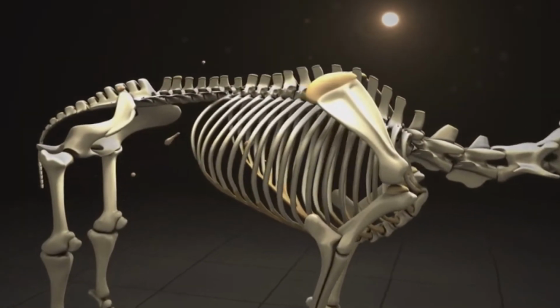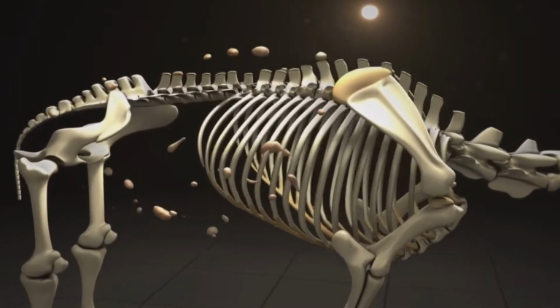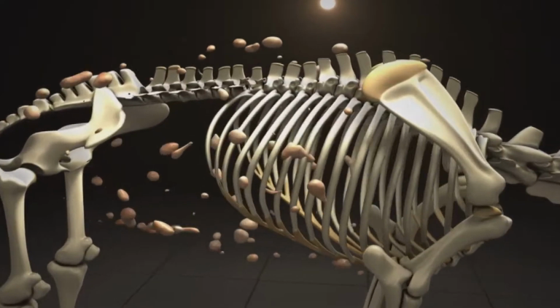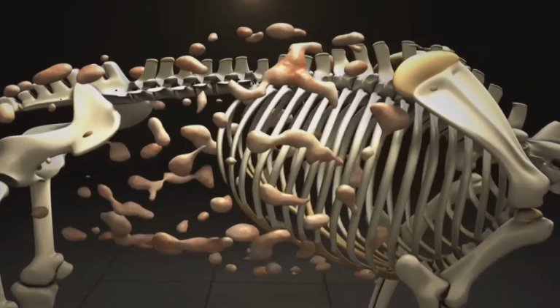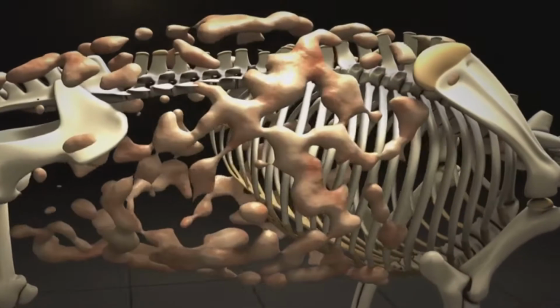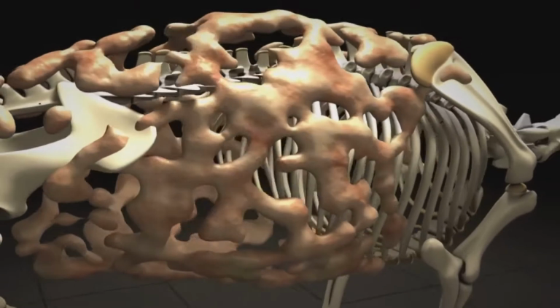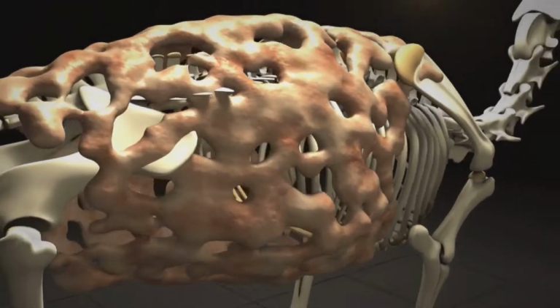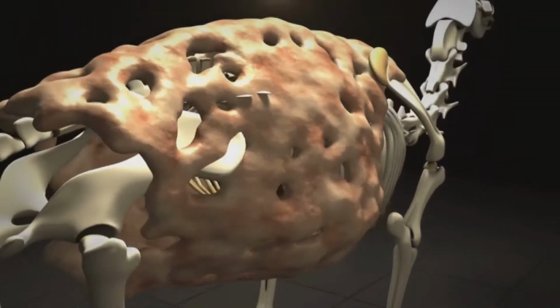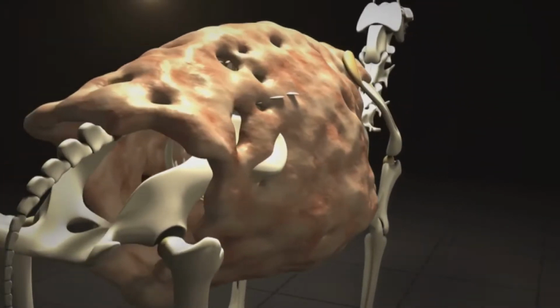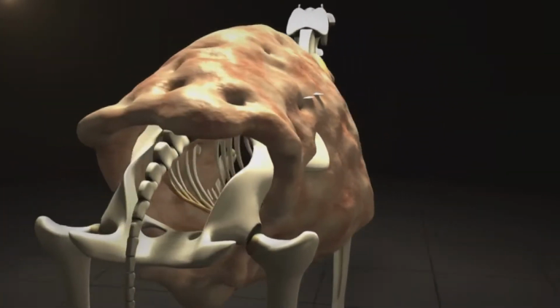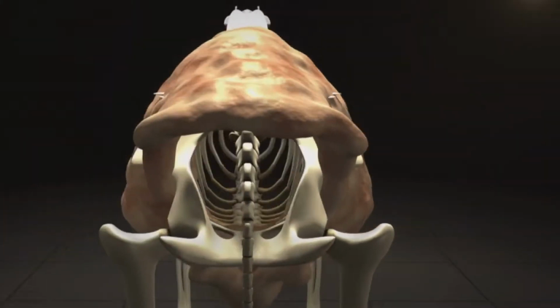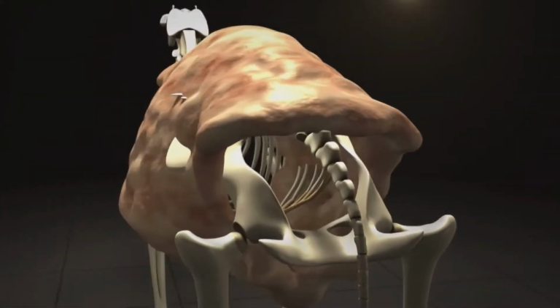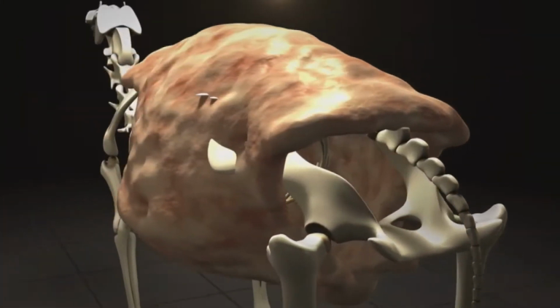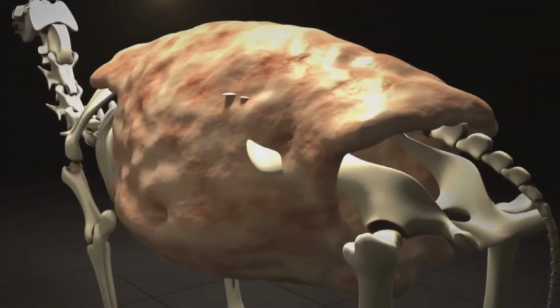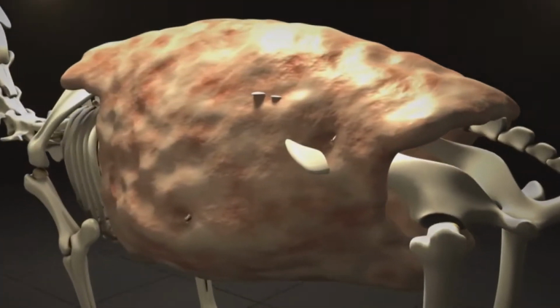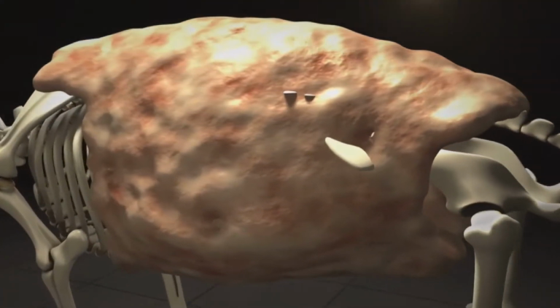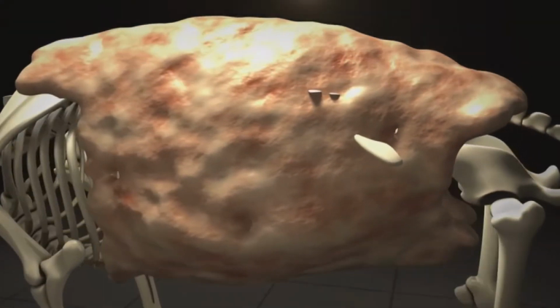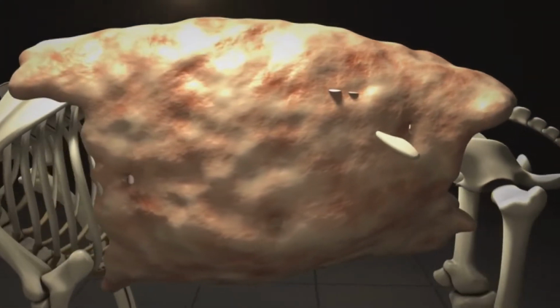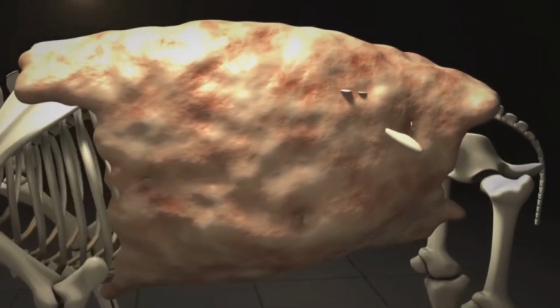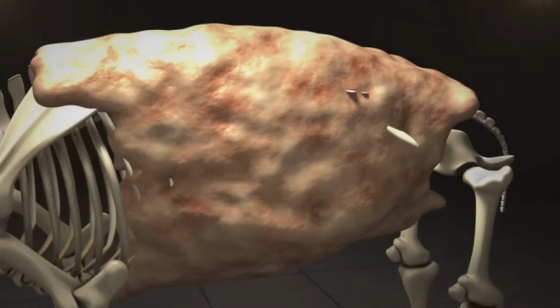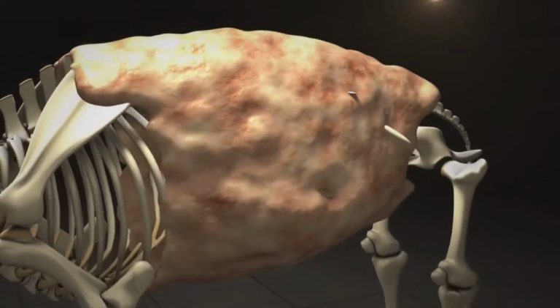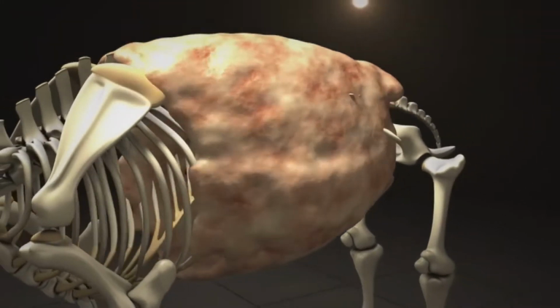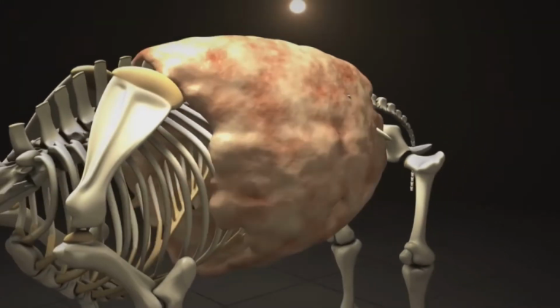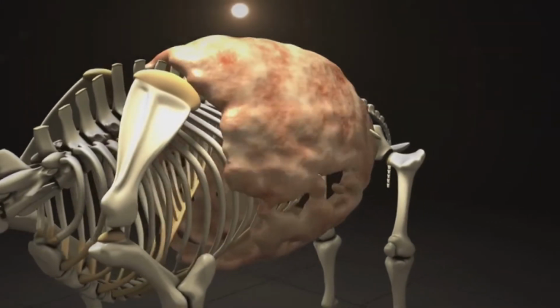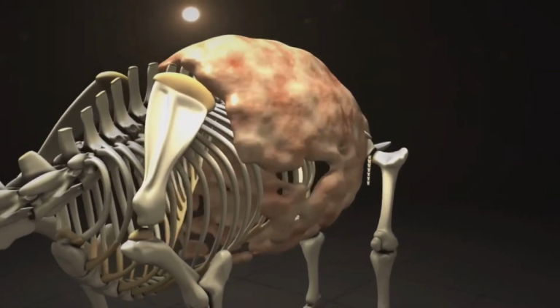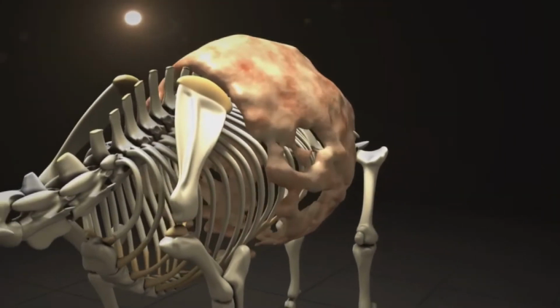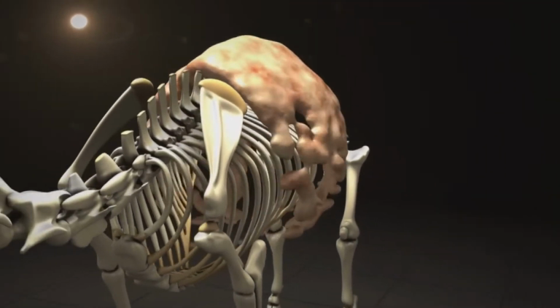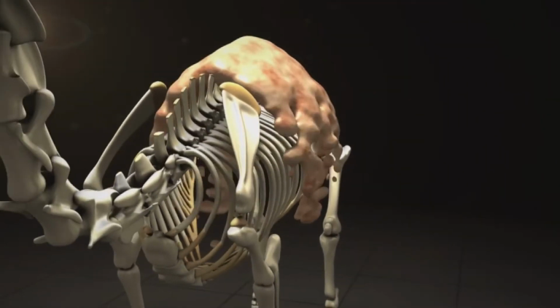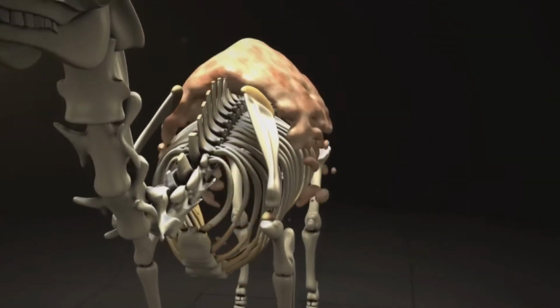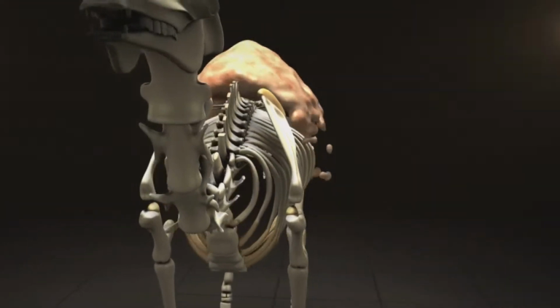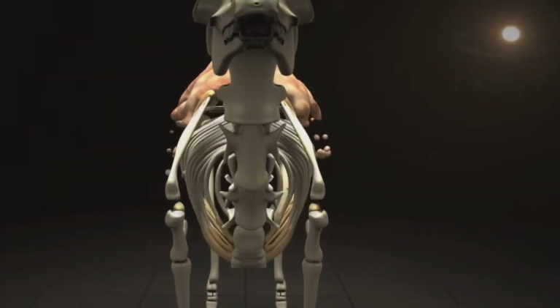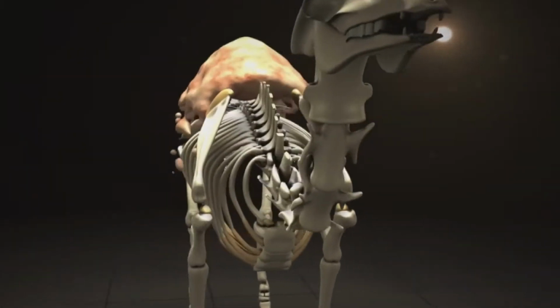The humps are actually reservoirs of fatty tissue, thus minimizing the insulating effect fat would have if distributed over the rest of their bodies, helping camels survive in hot climates.